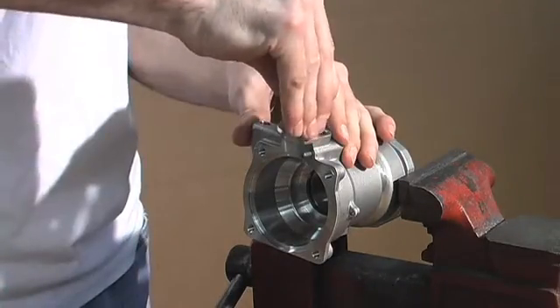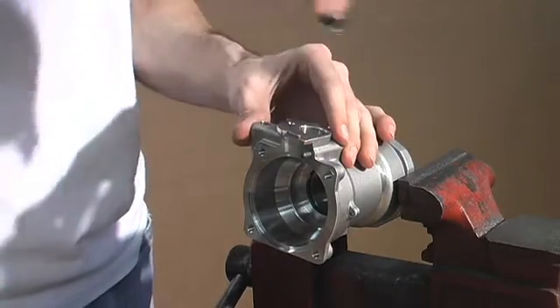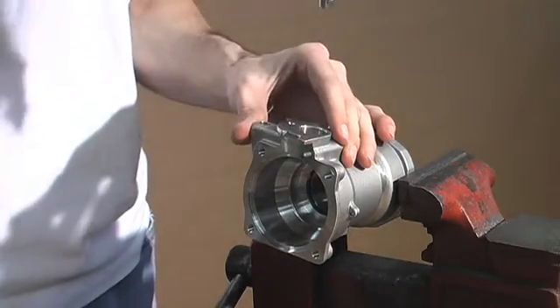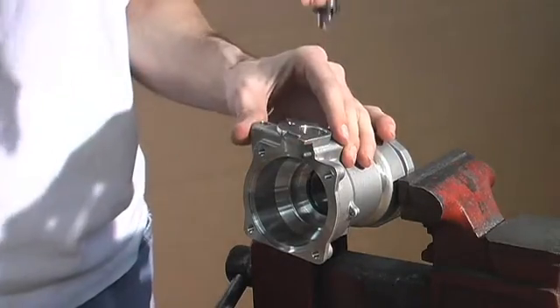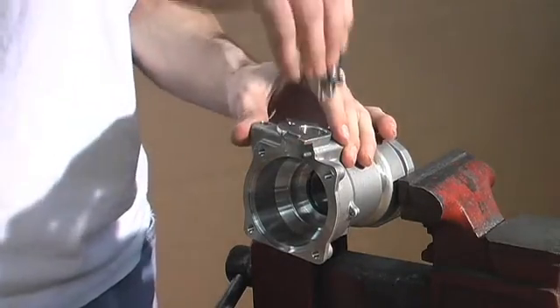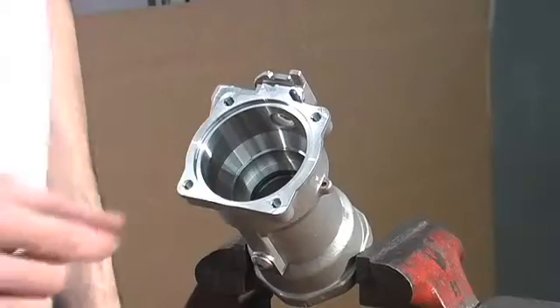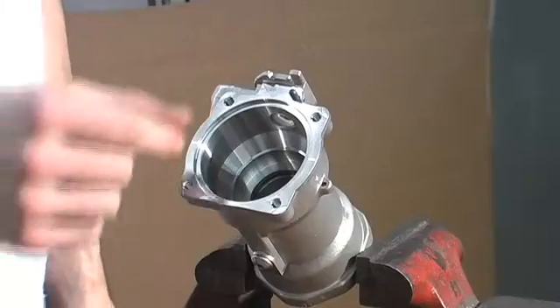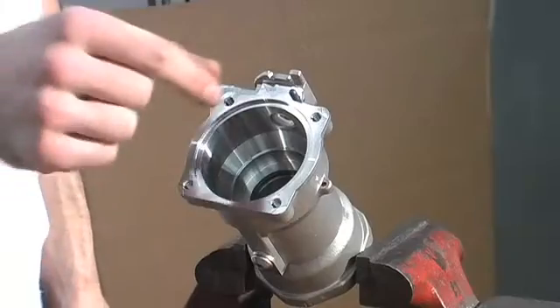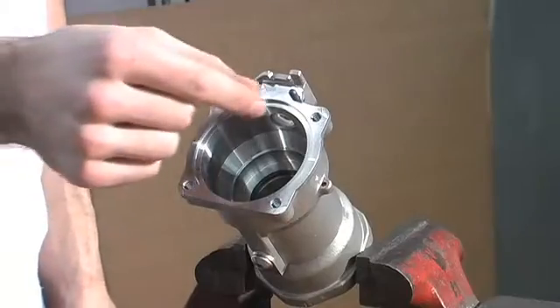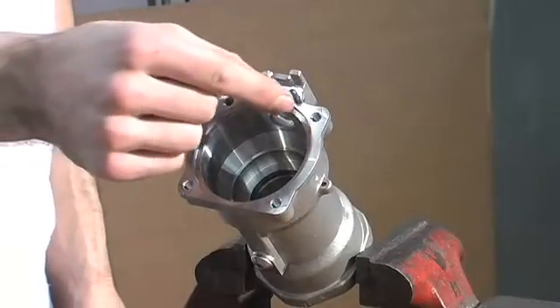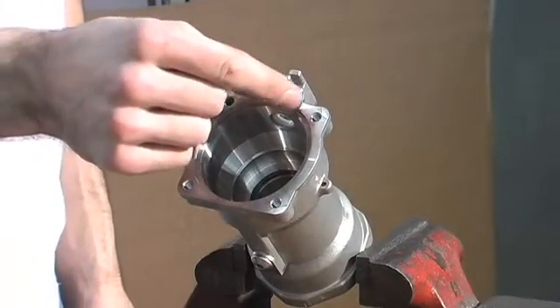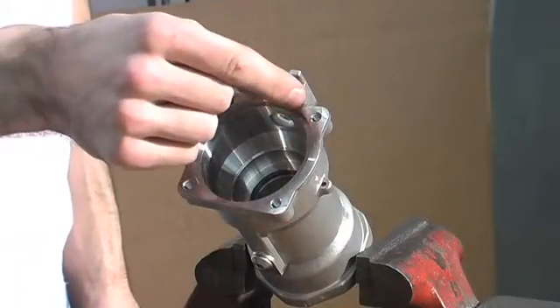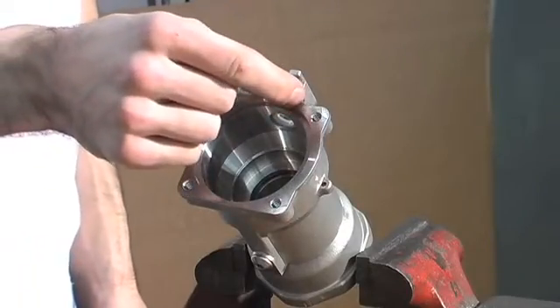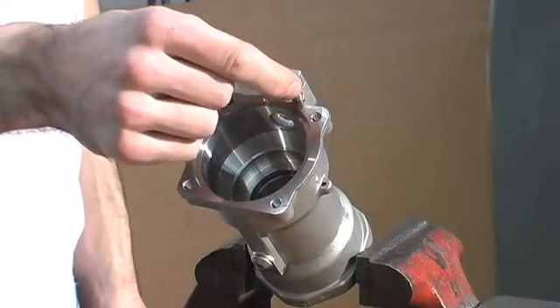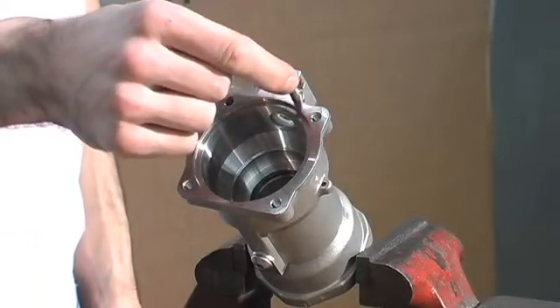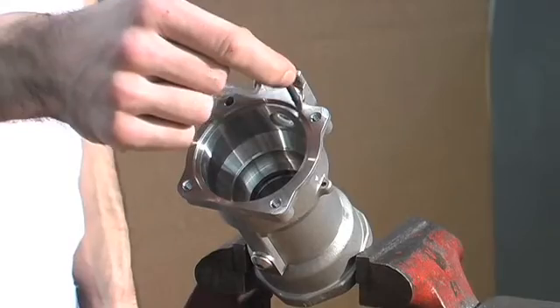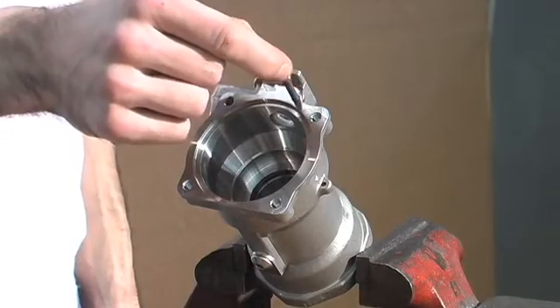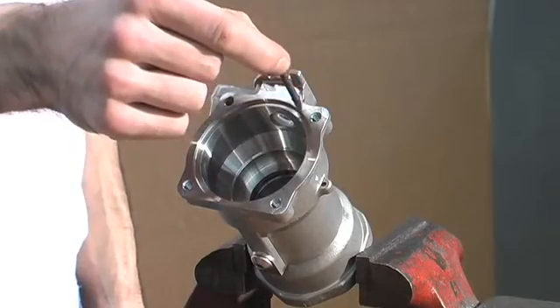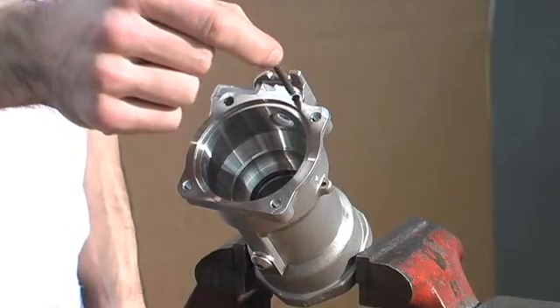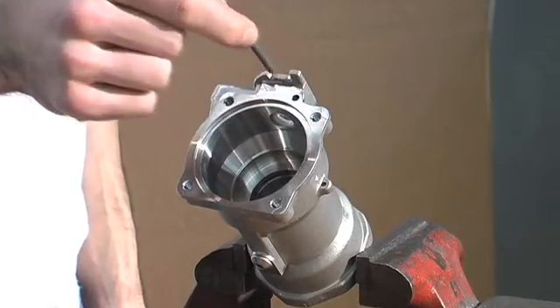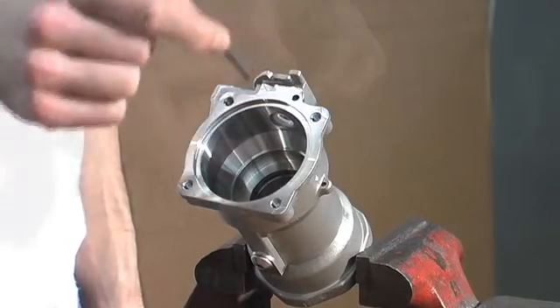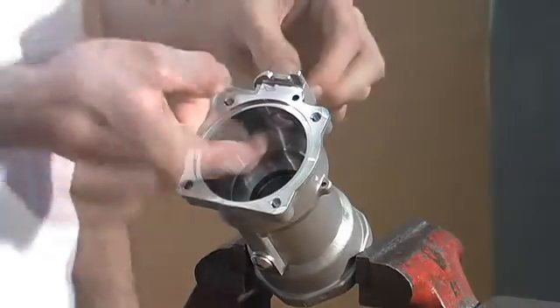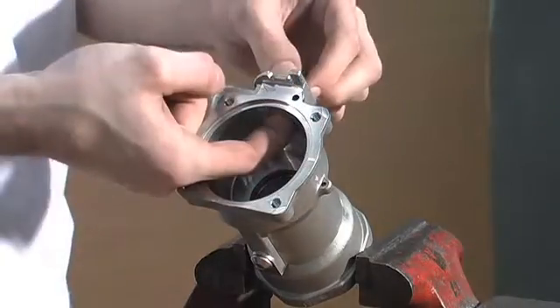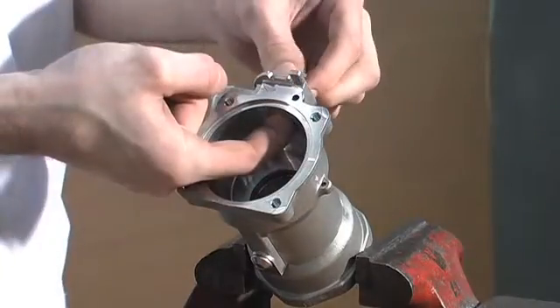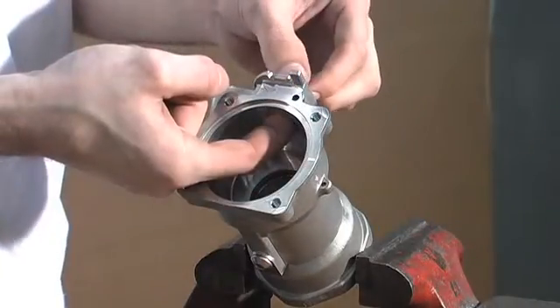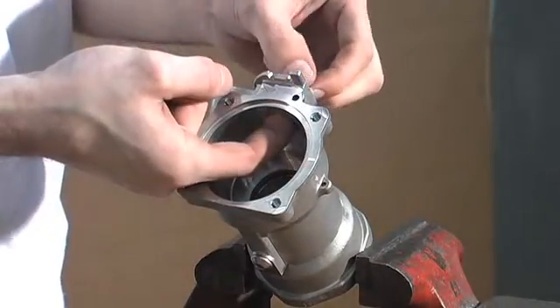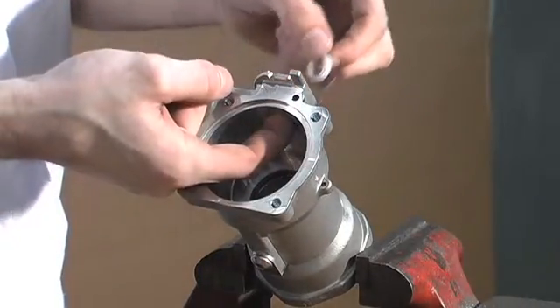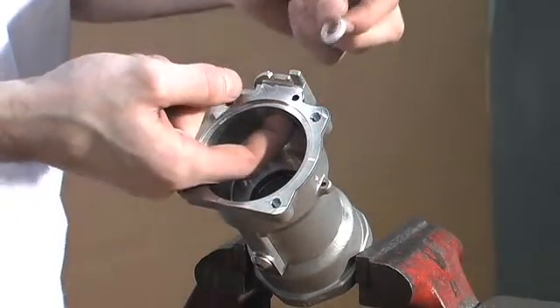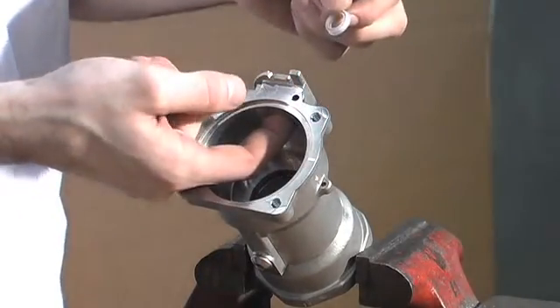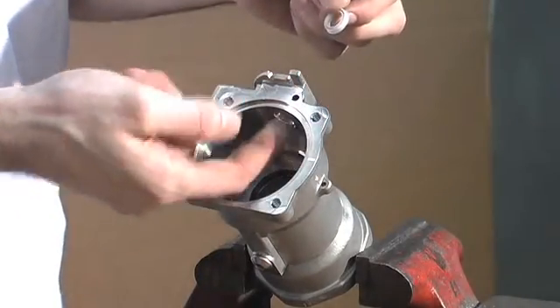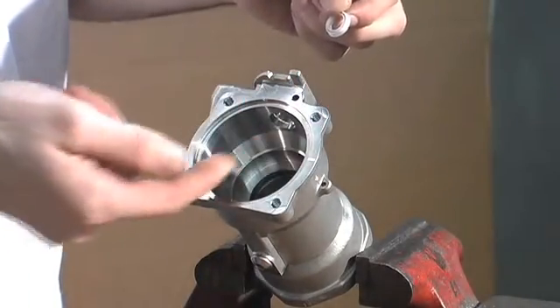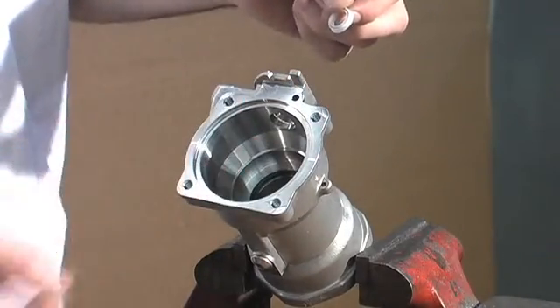In the coupler, there is an interlock pin that must be removed. You want to make sure that you remove your stem seal.